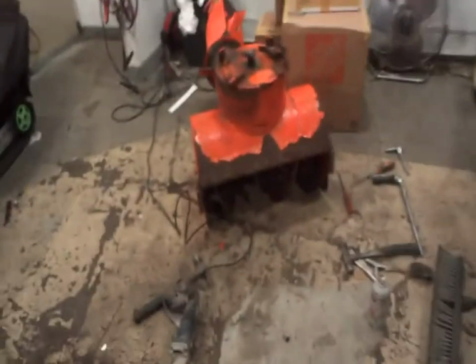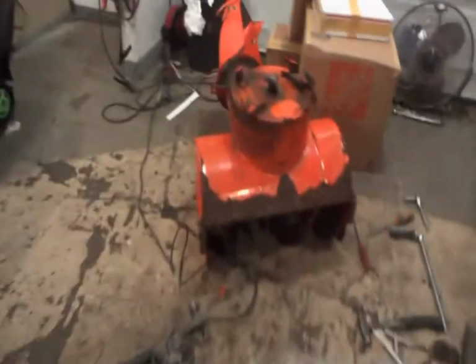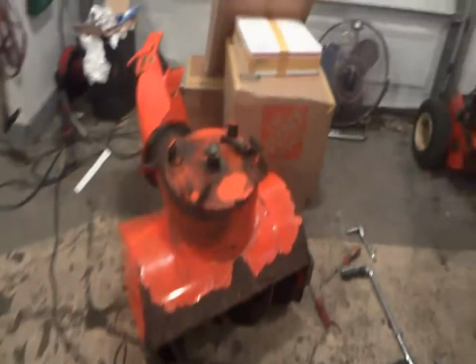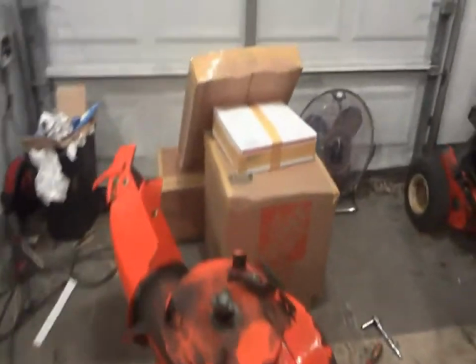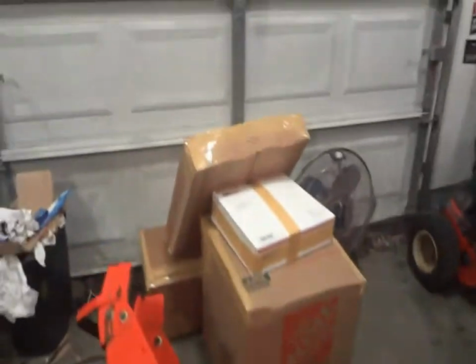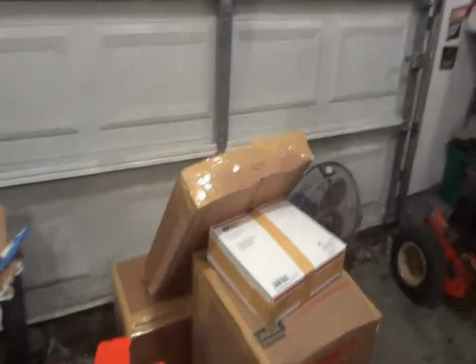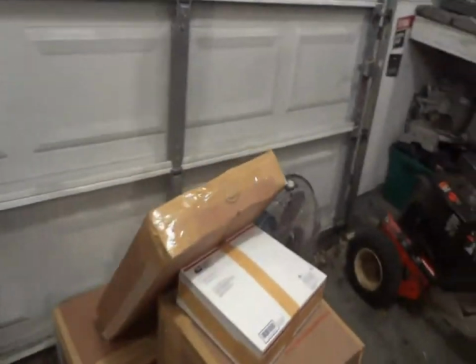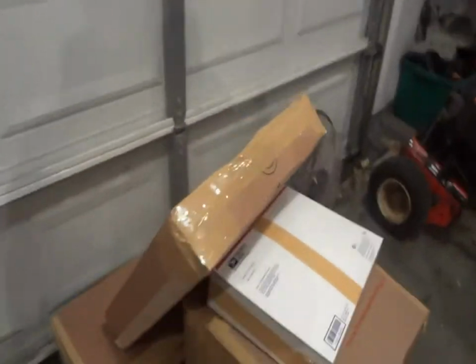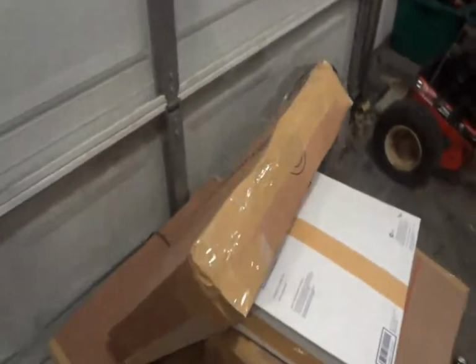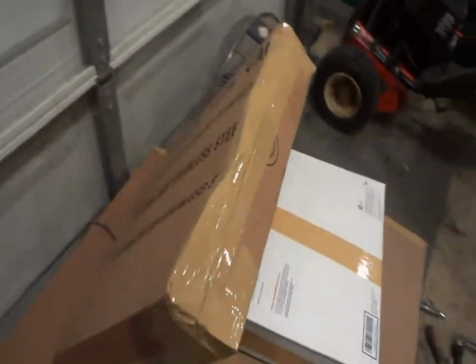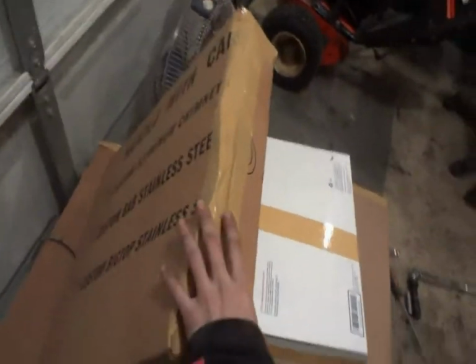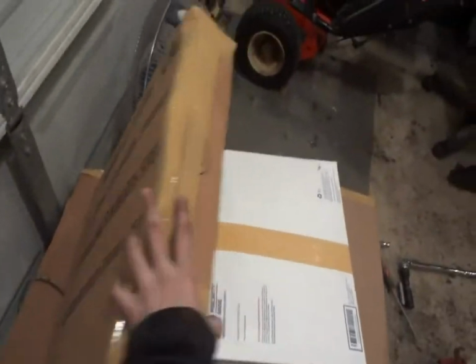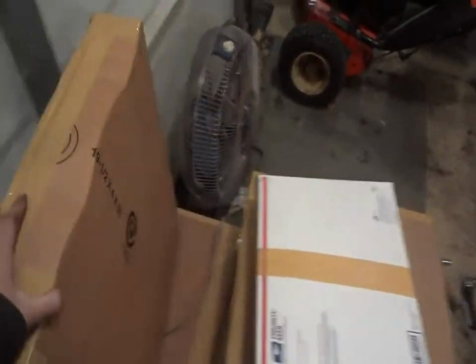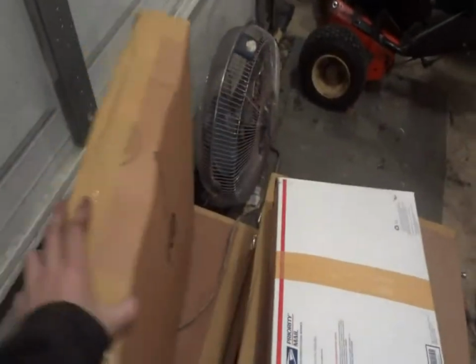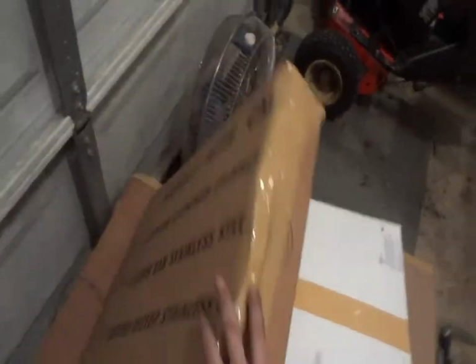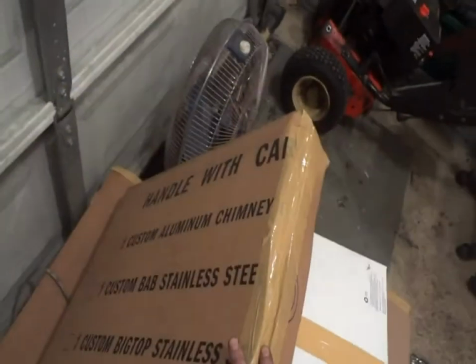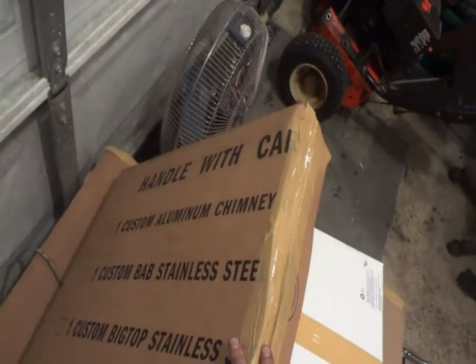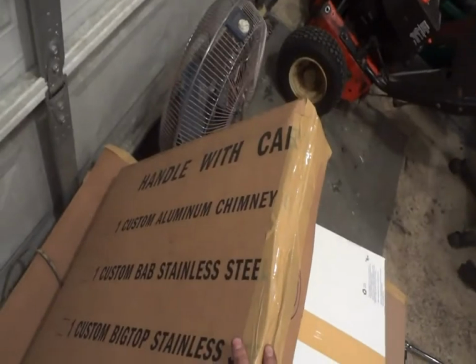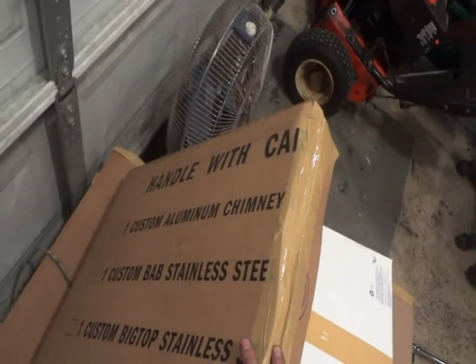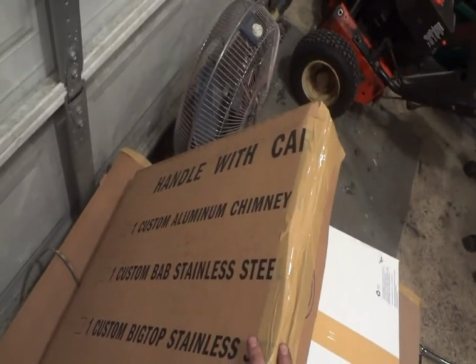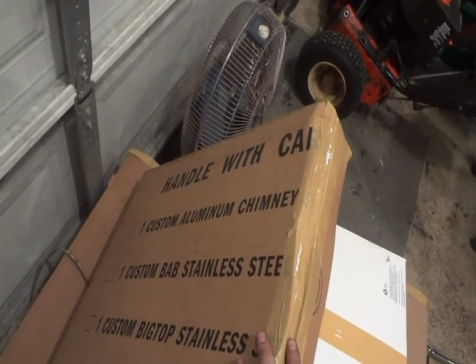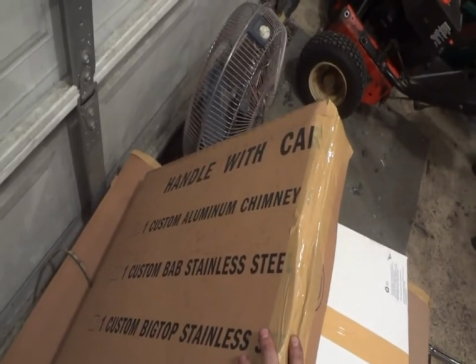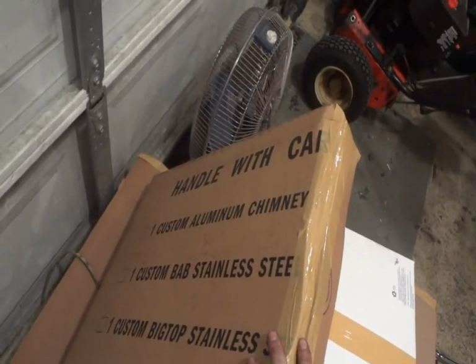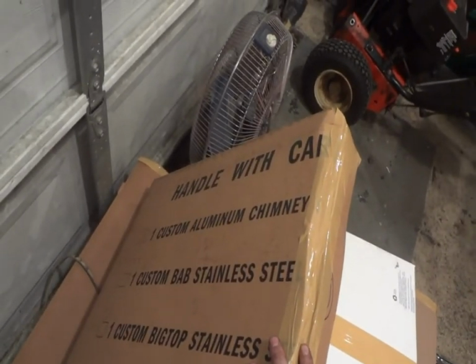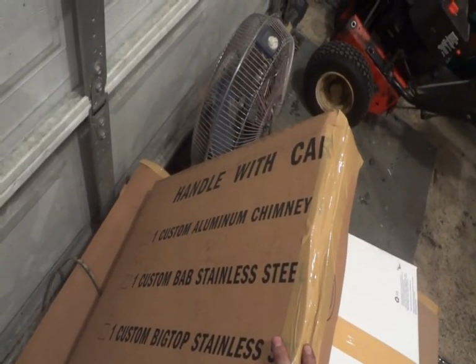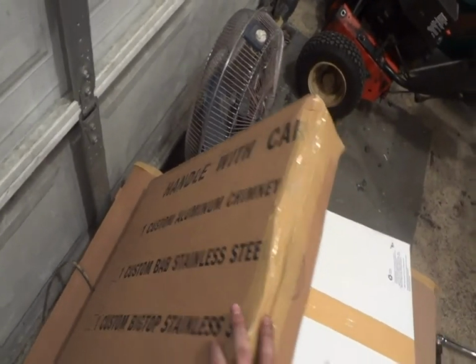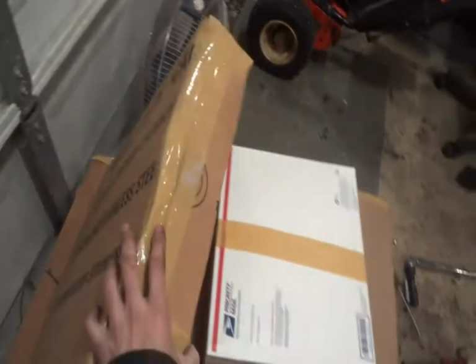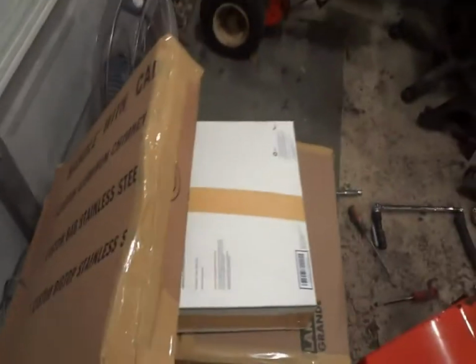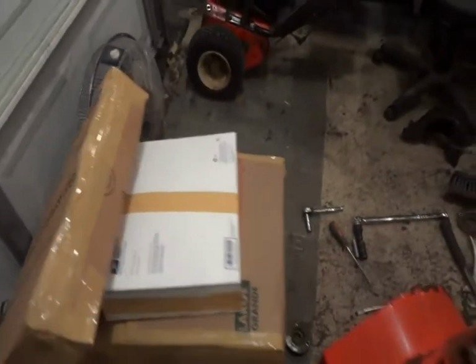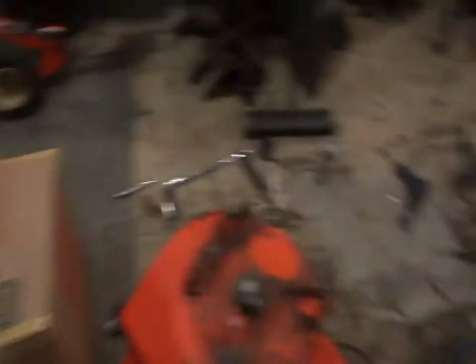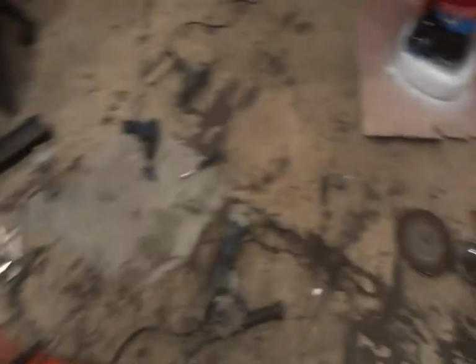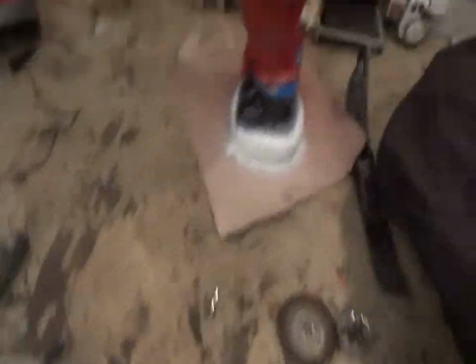Oh yeah, I also boxed up this bumper too. Handle with care — or, handle with CA. Canada.